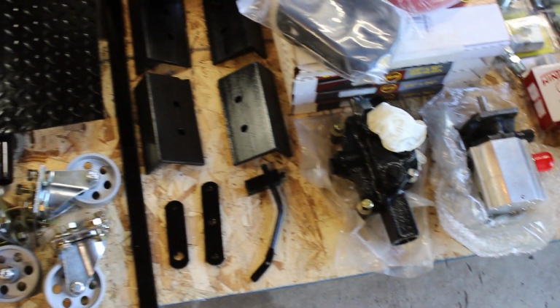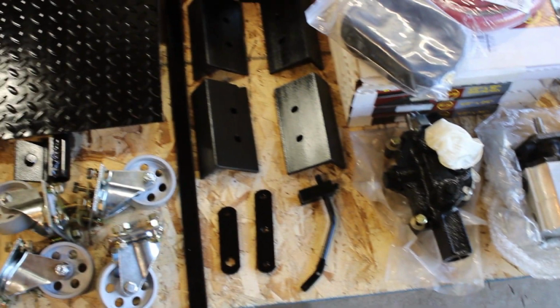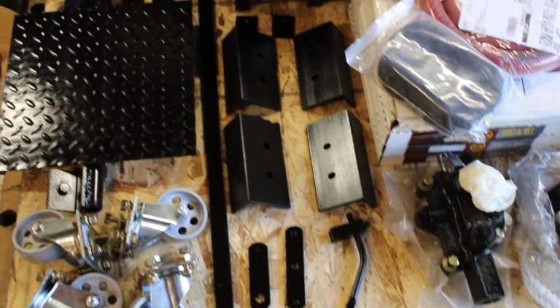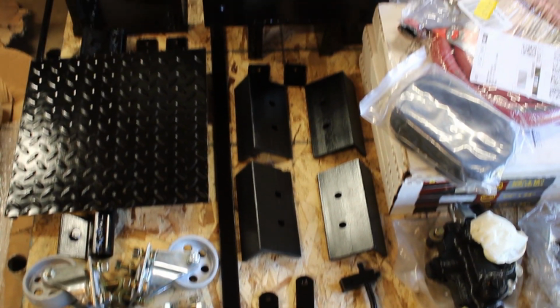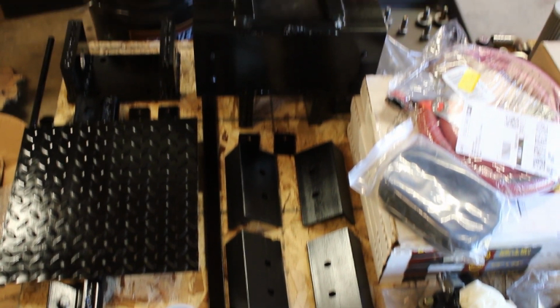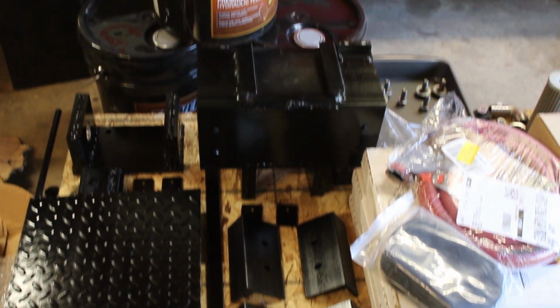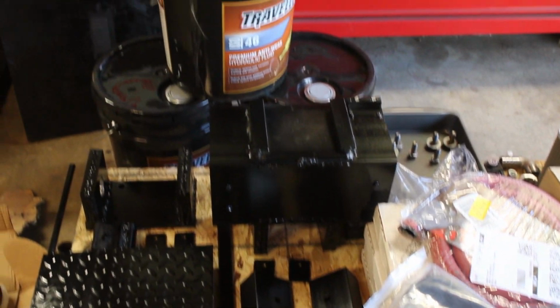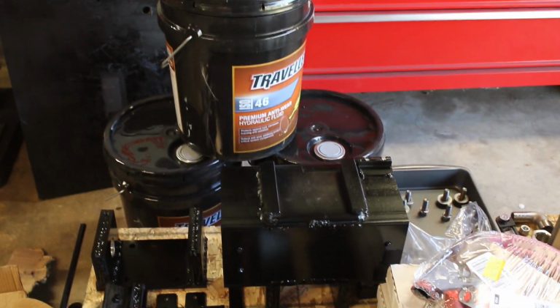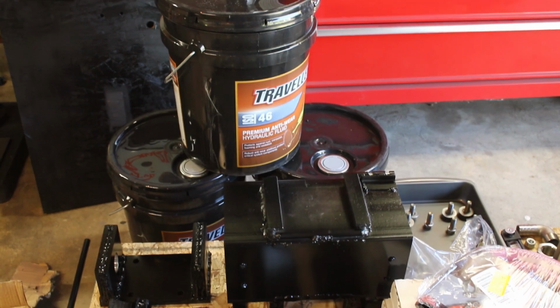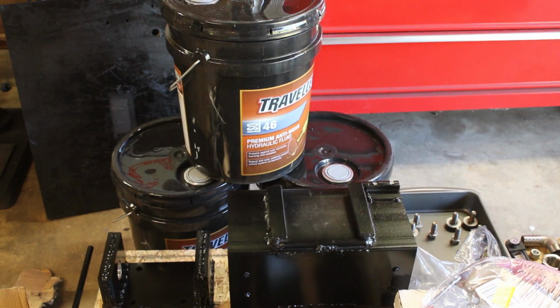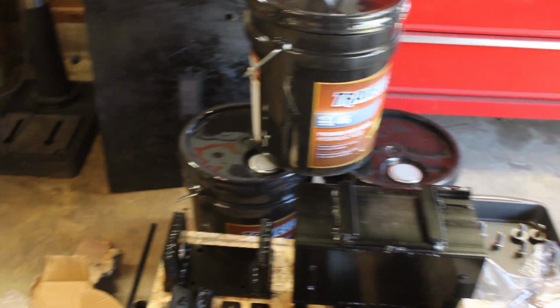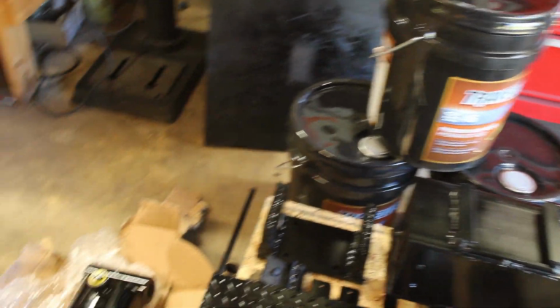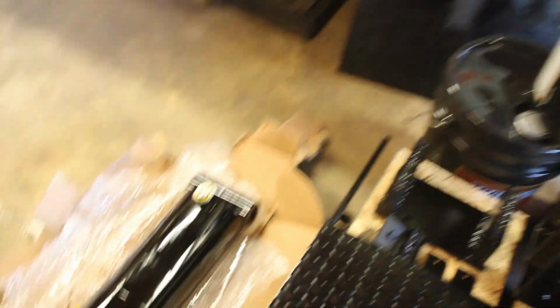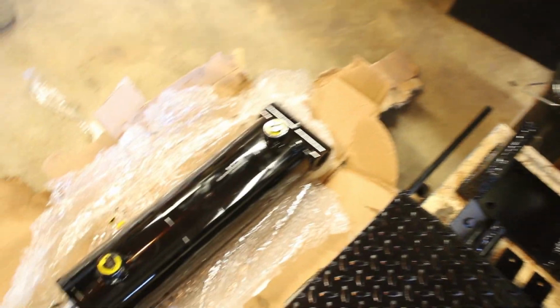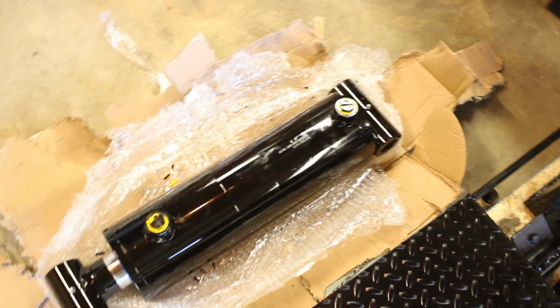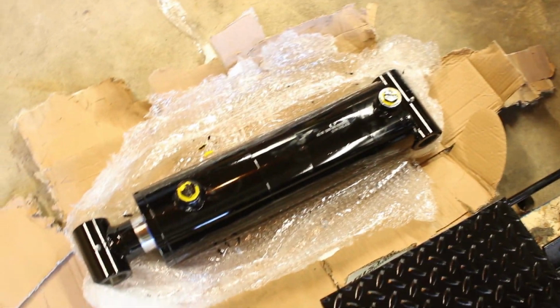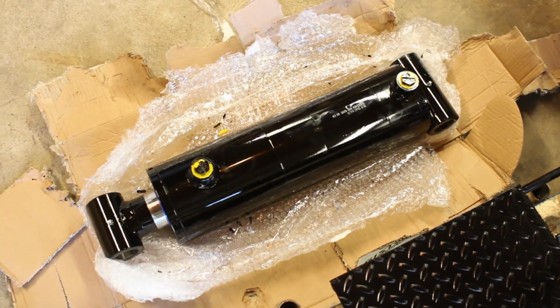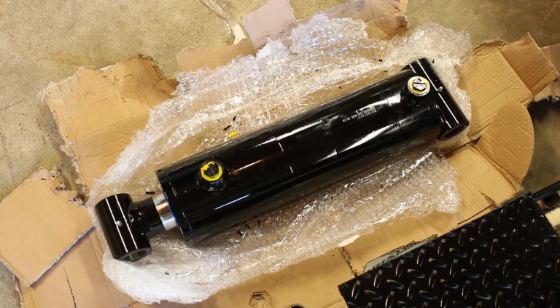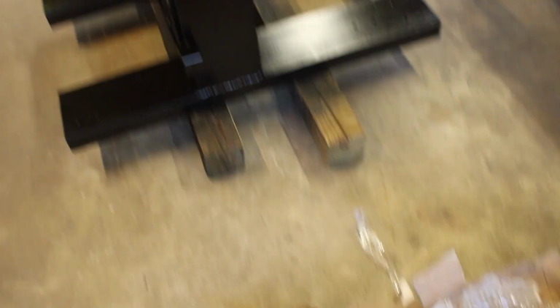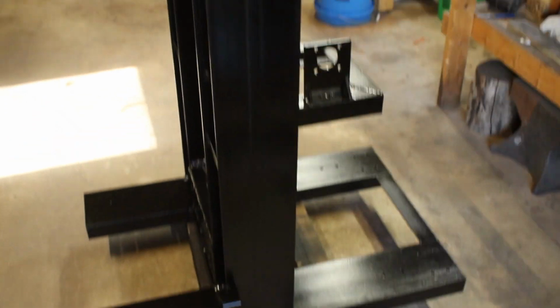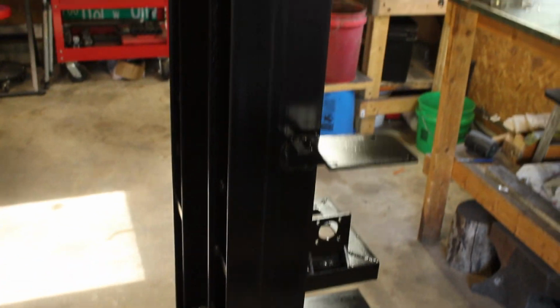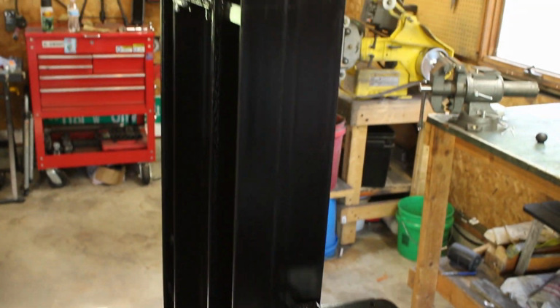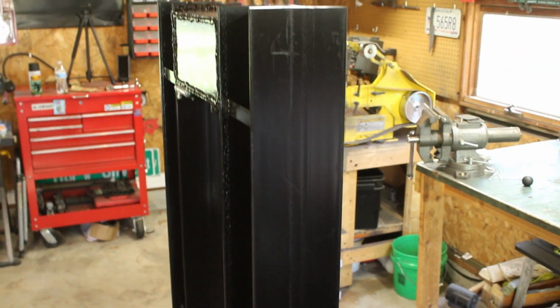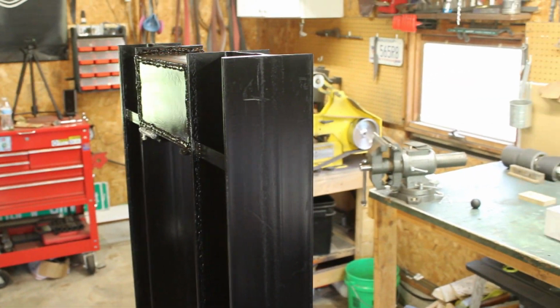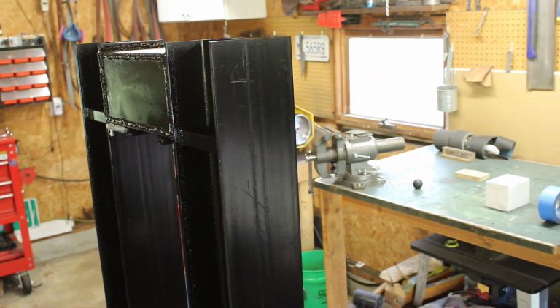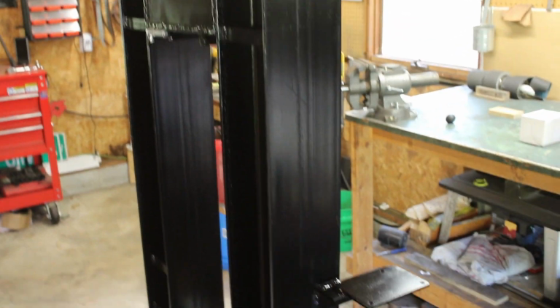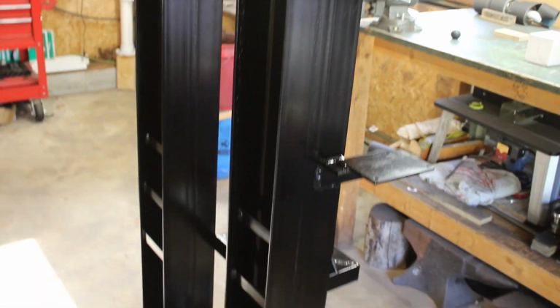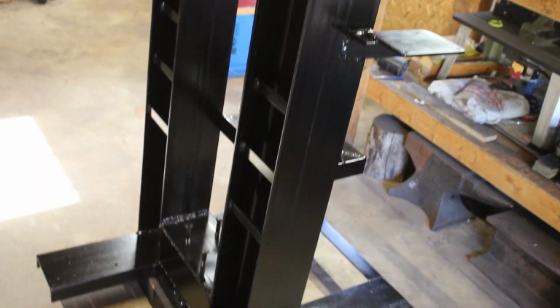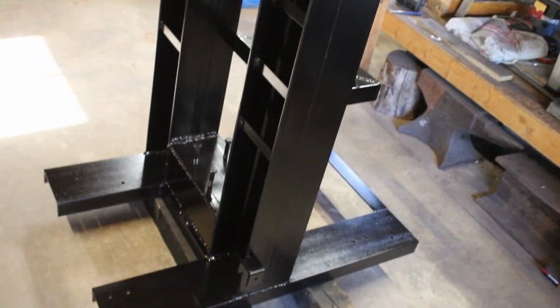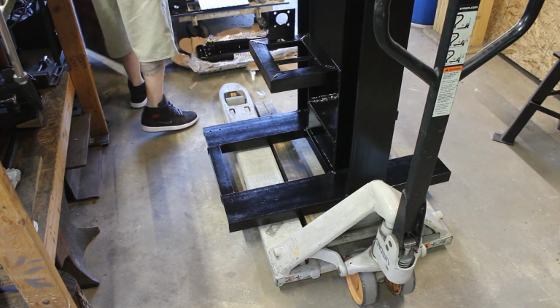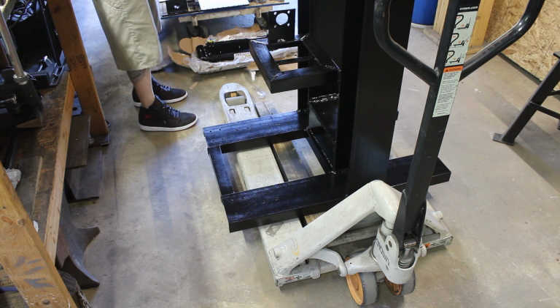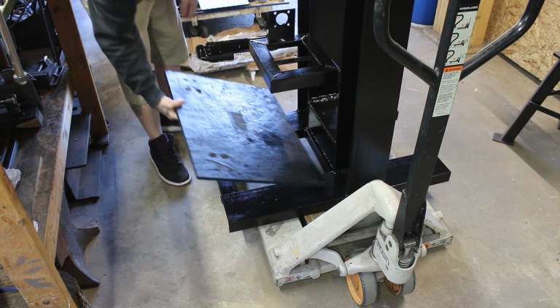Alright, here we finally go — Part 3 of the DIY forge press and it's time to get this thing assembled to see what it can do. I'm not going to do a whole lot of narrating on this one, so be sure to check out the description because I left some notes as well as some product links.